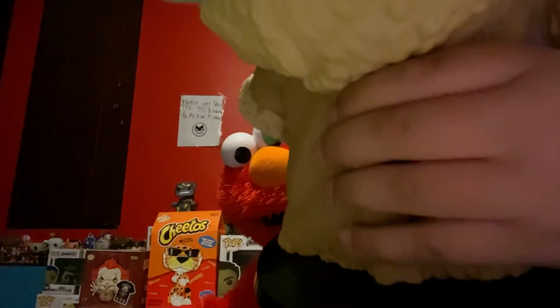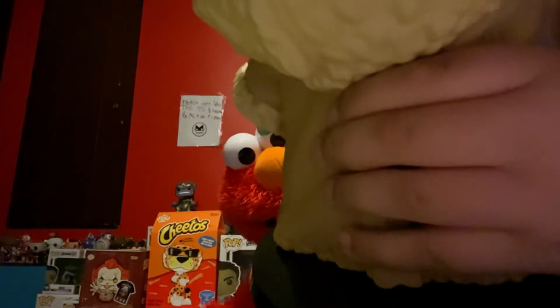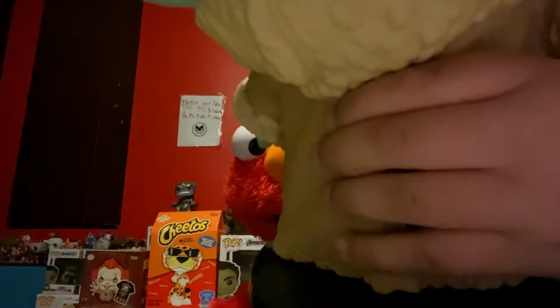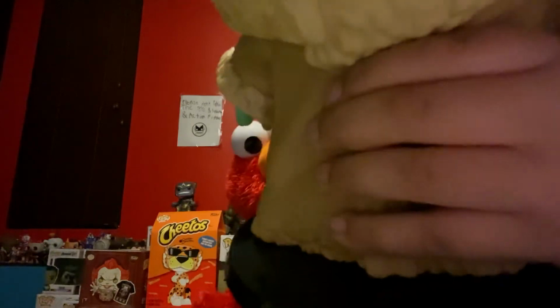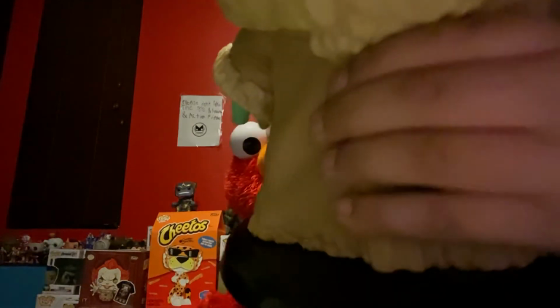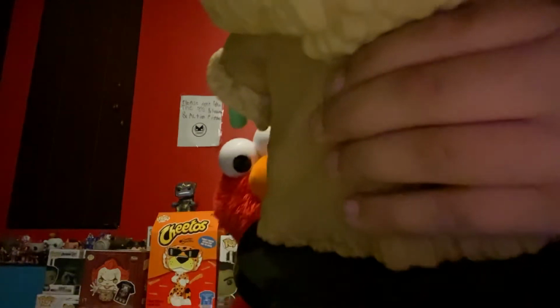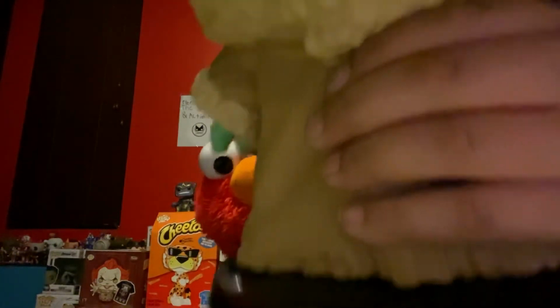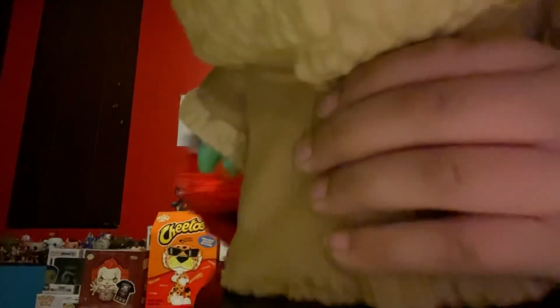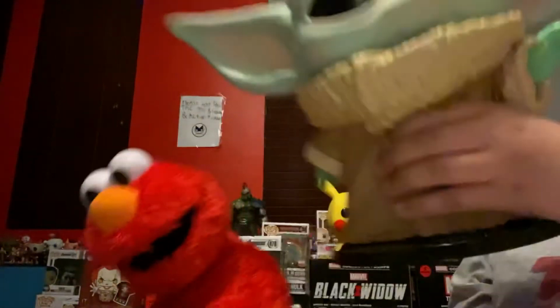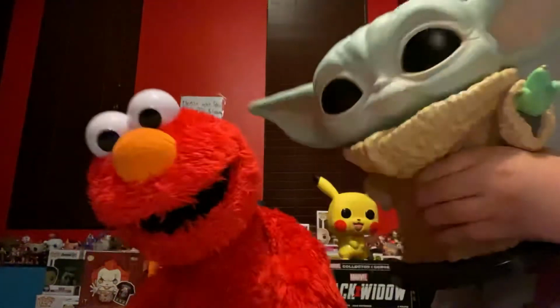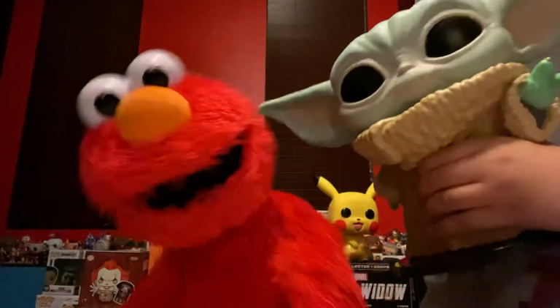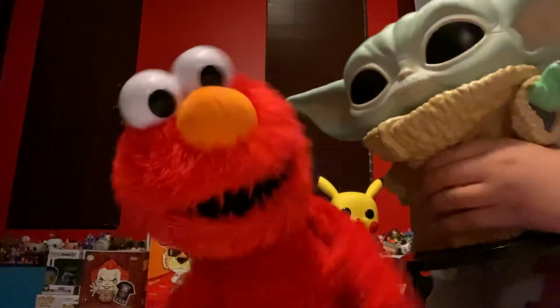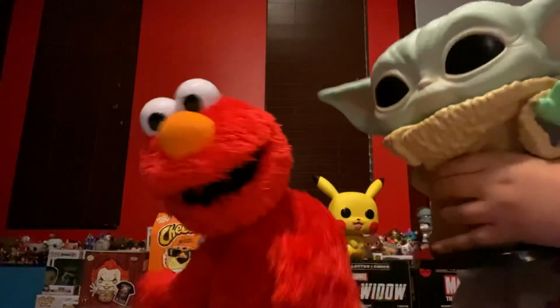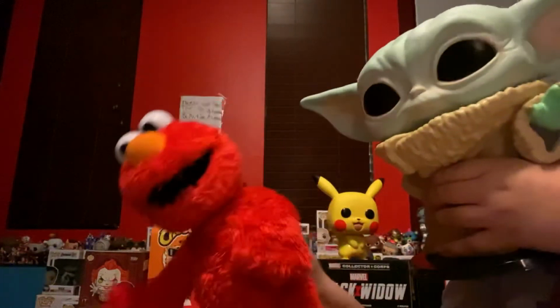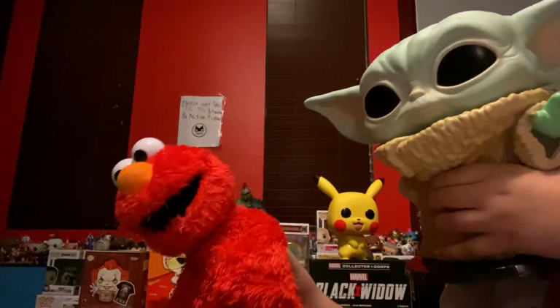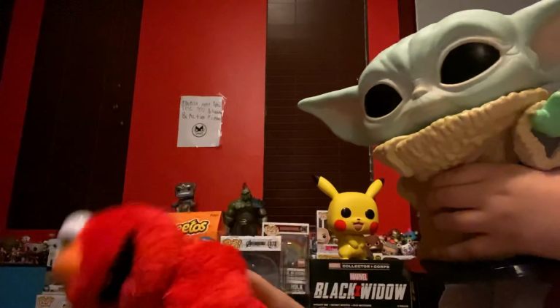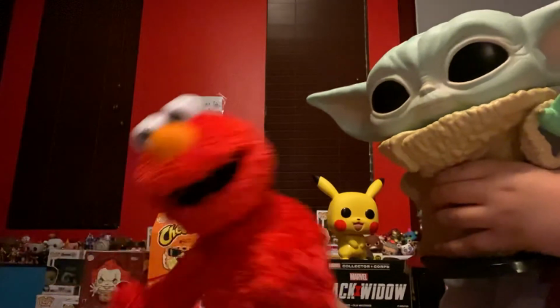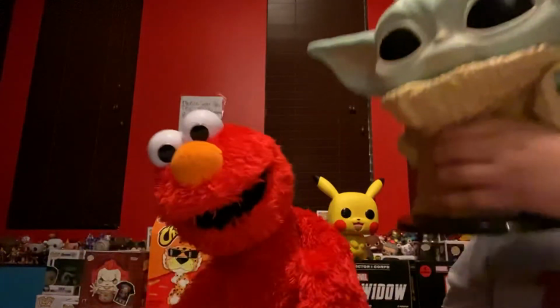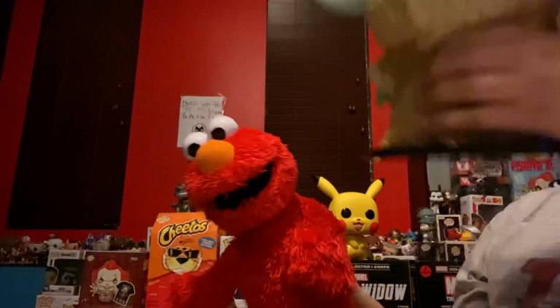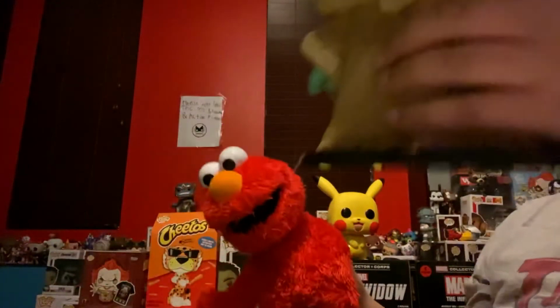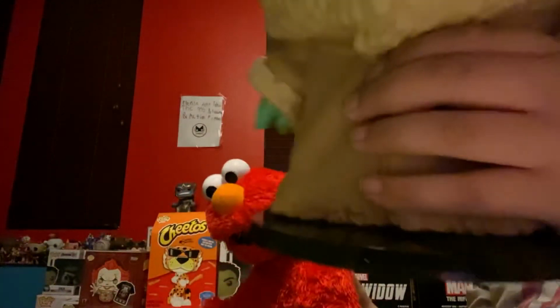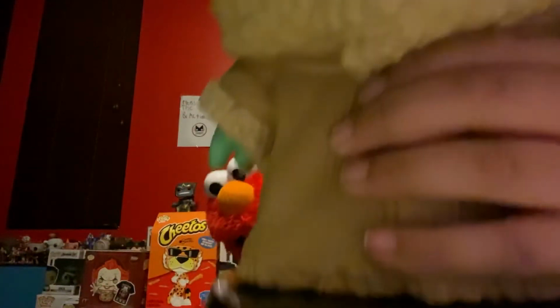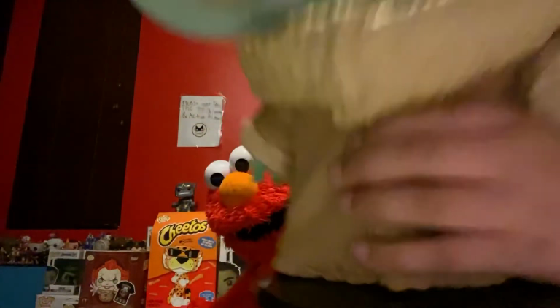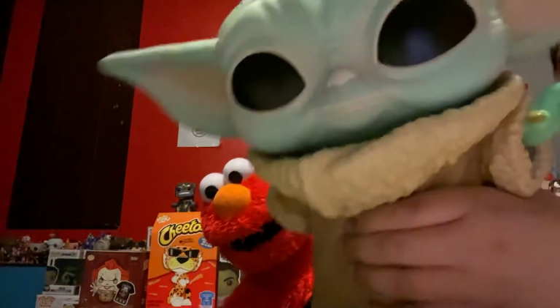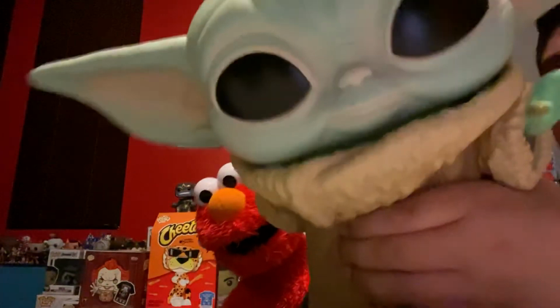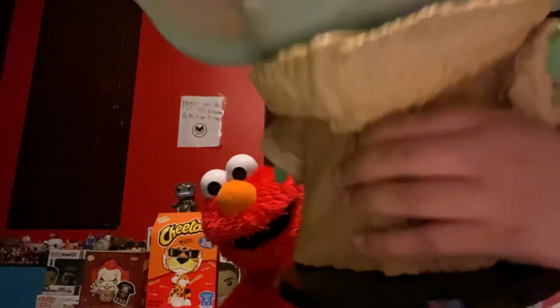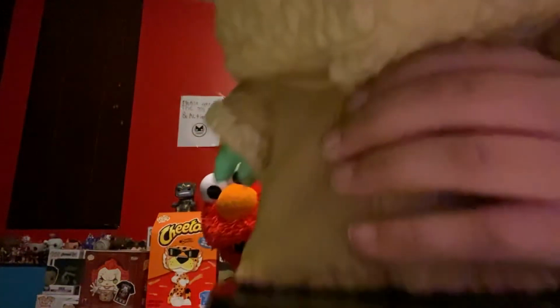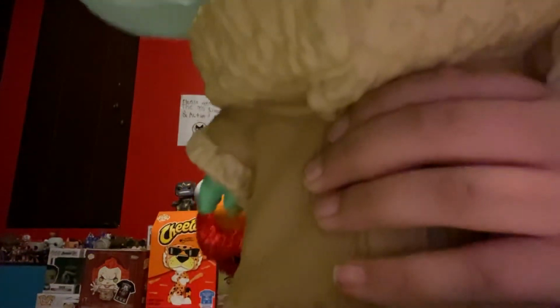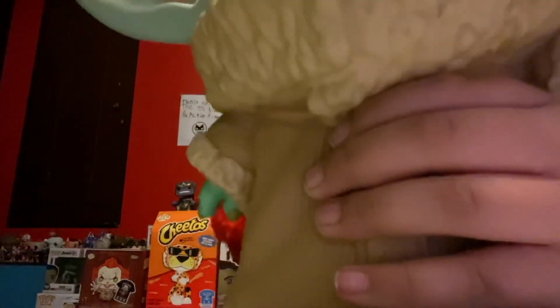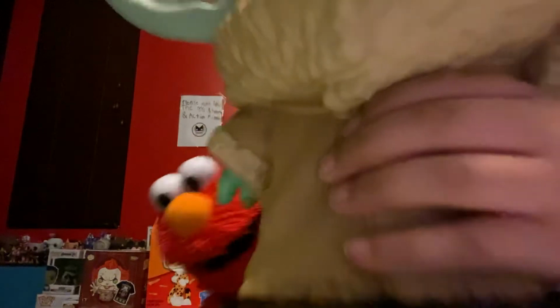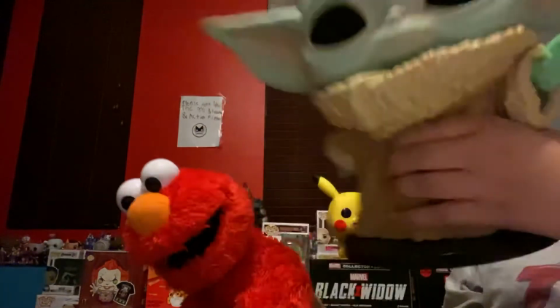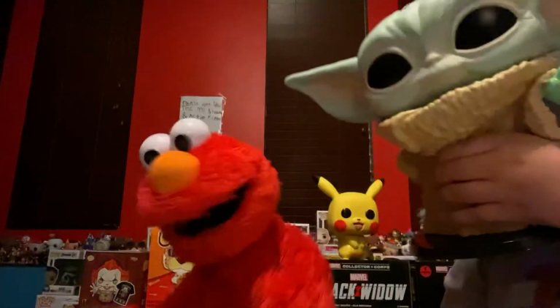He's wearing his suit from the new show on Disney Plus, The Mandalorian. And he has those cool eyes. And he has the Black Series logo for all Star Wars.